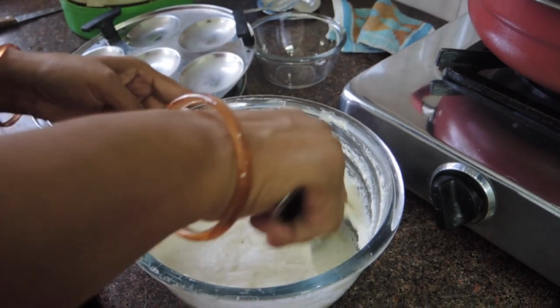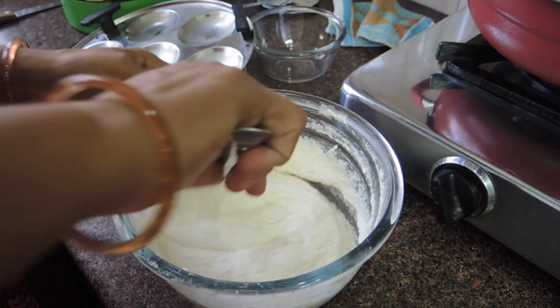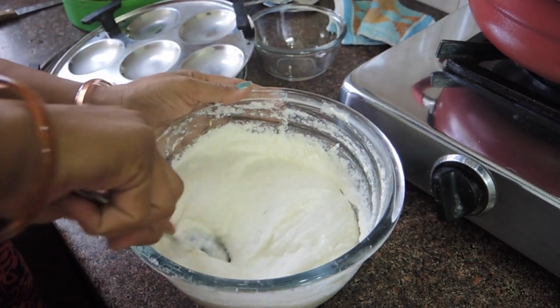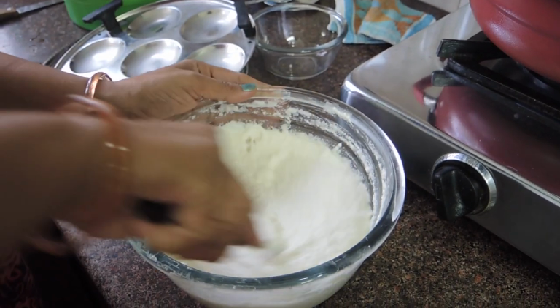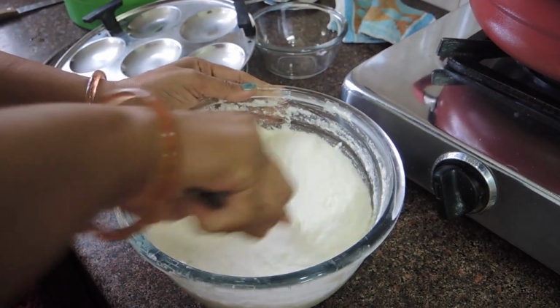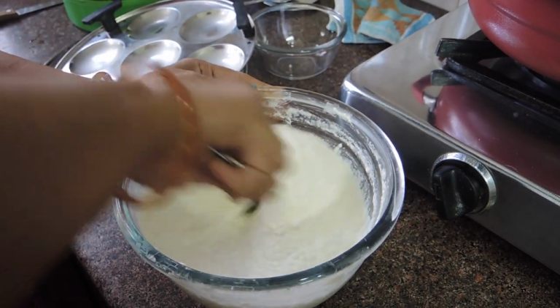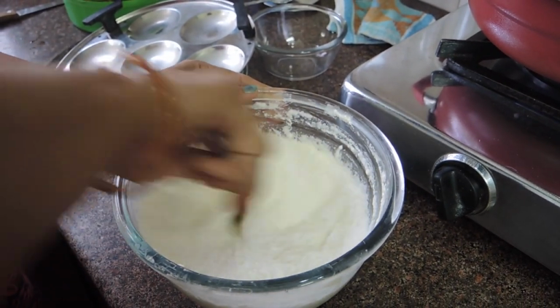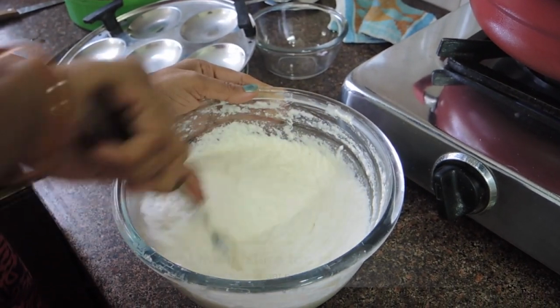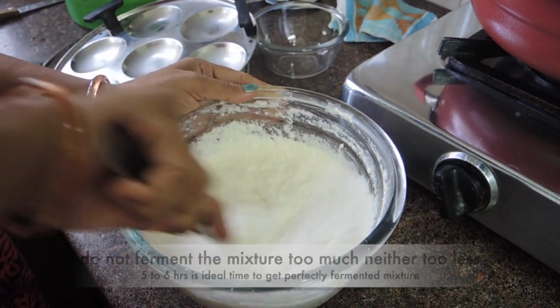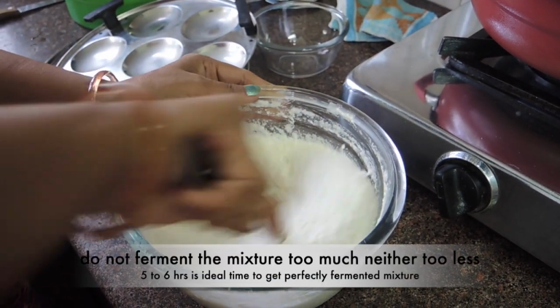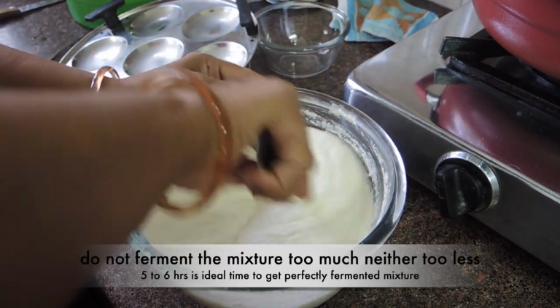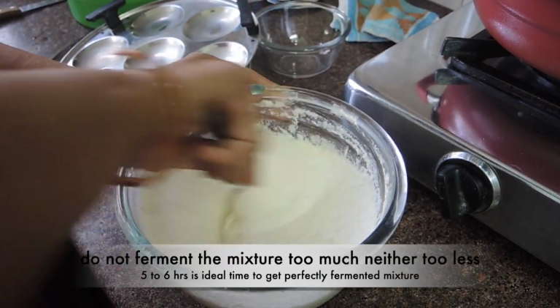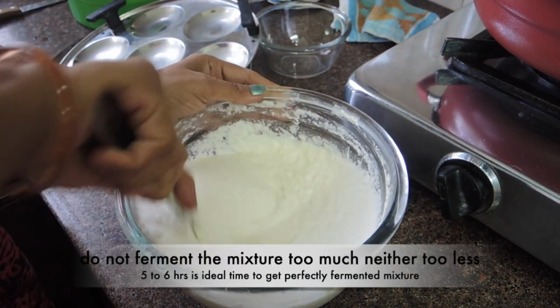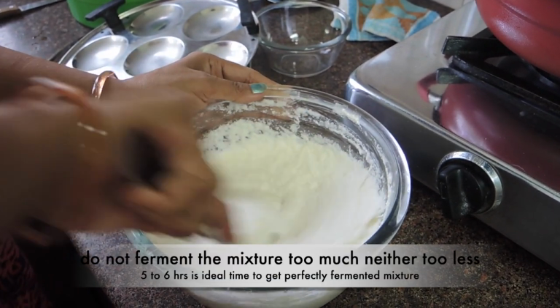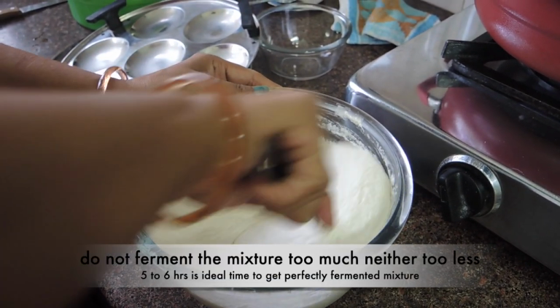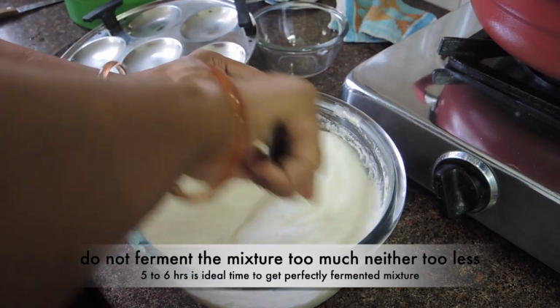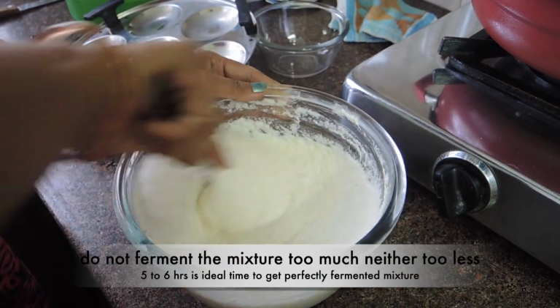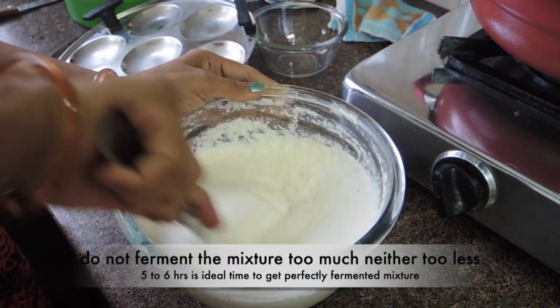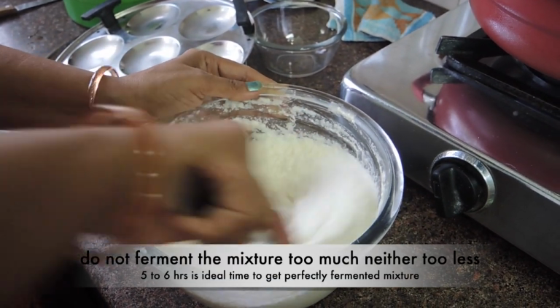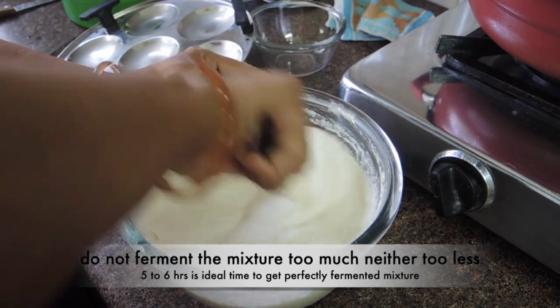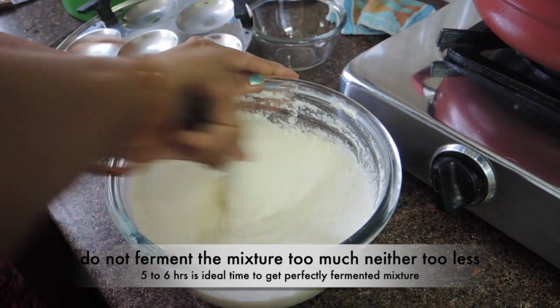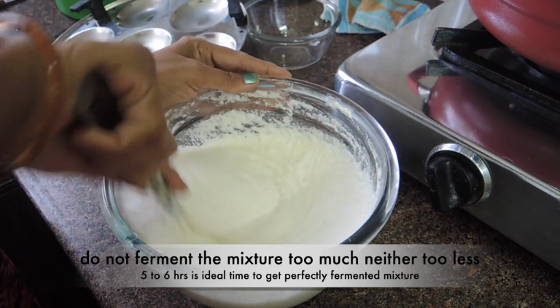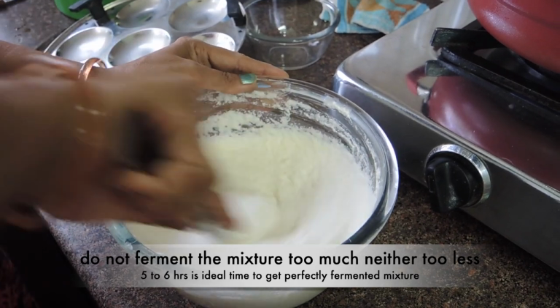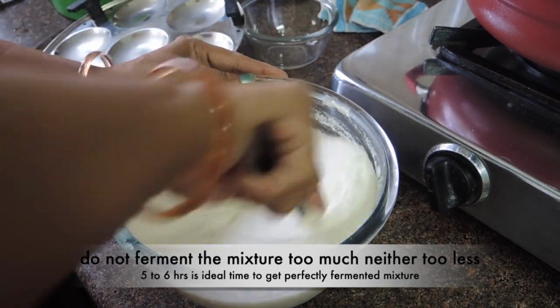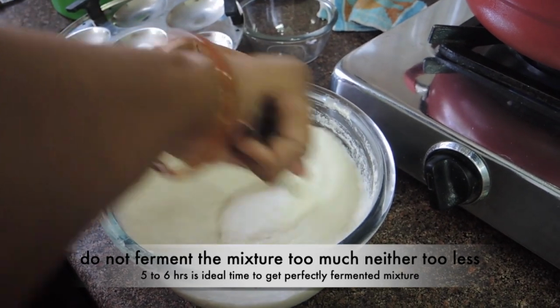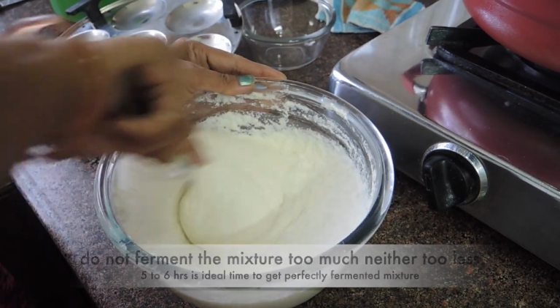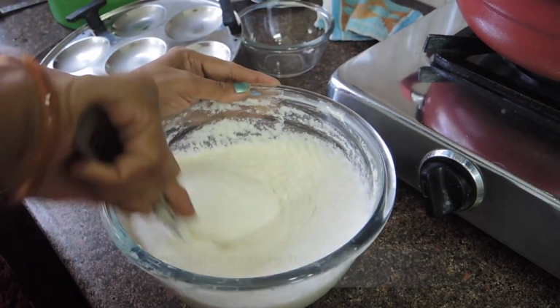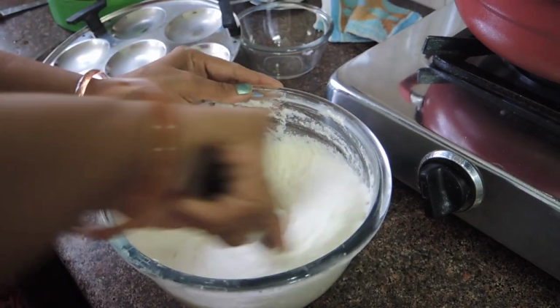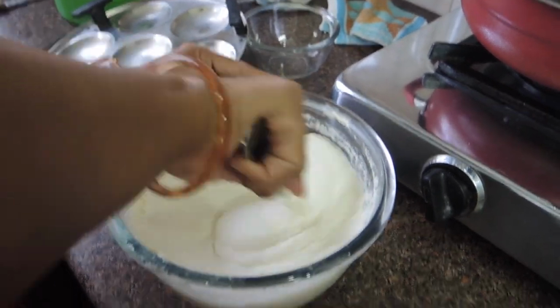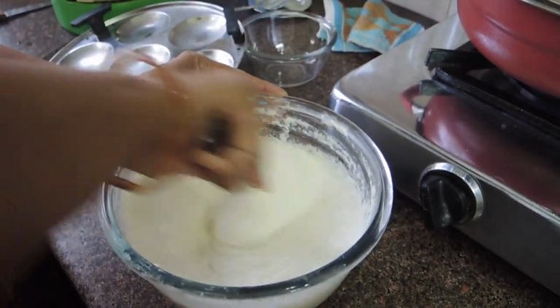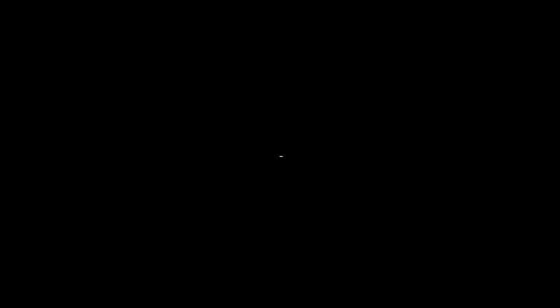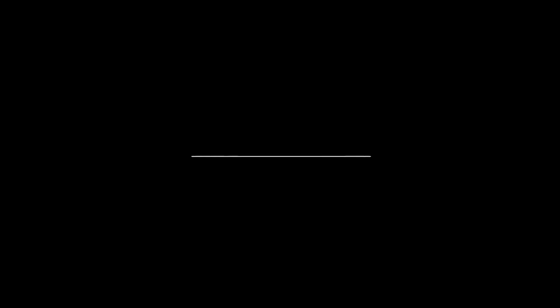Don't over-ferment this mixture. If you do, it will not be good for the taste or the mixture.